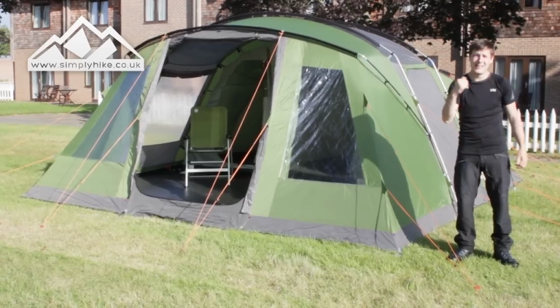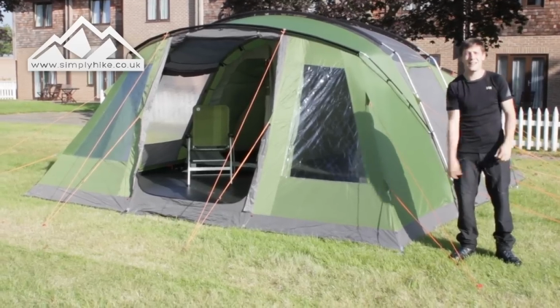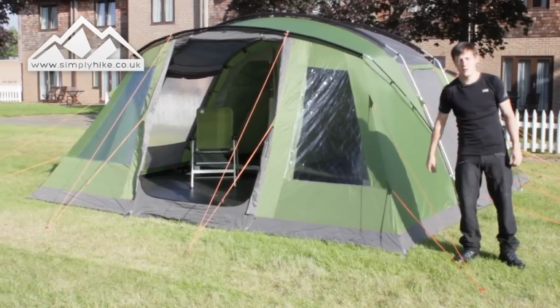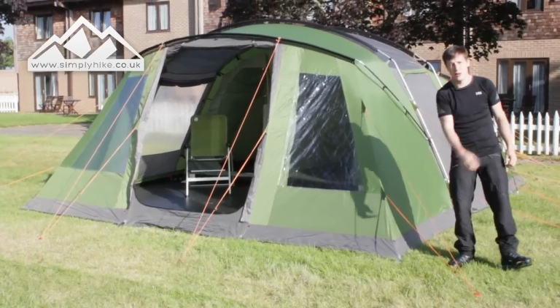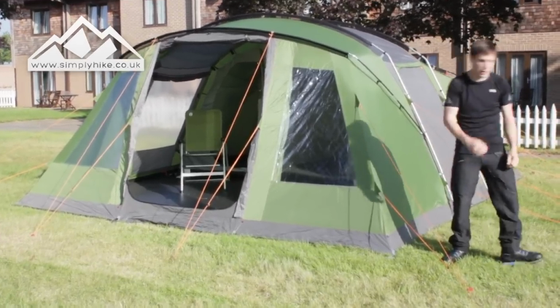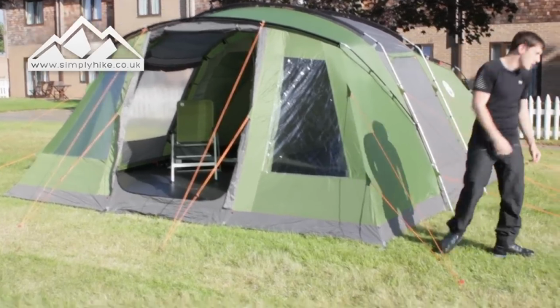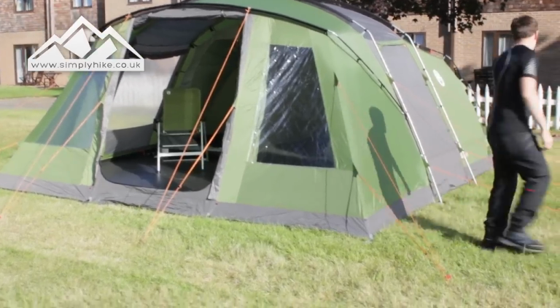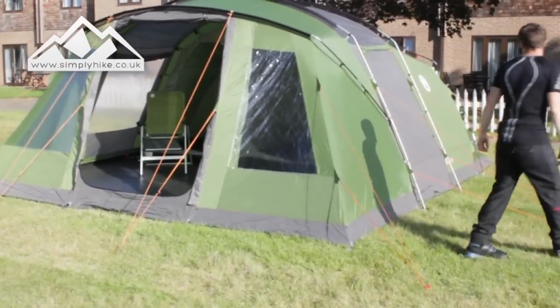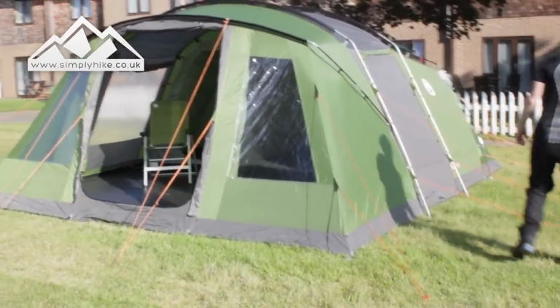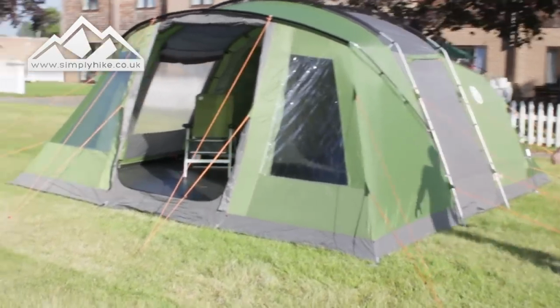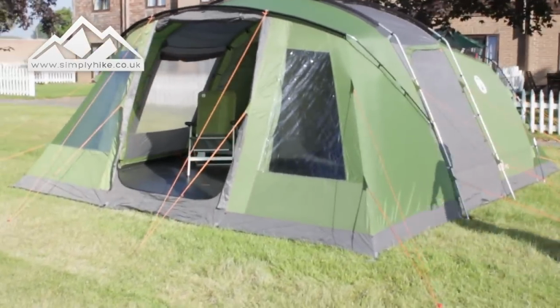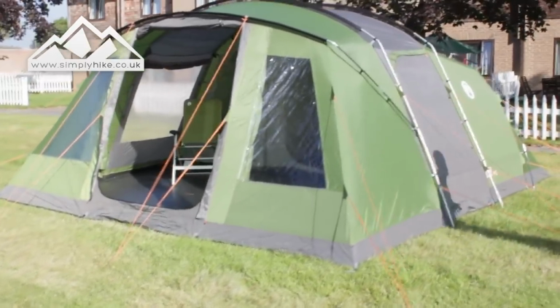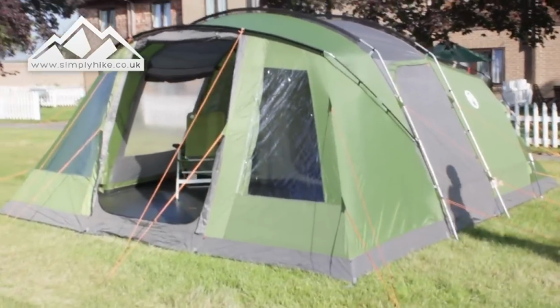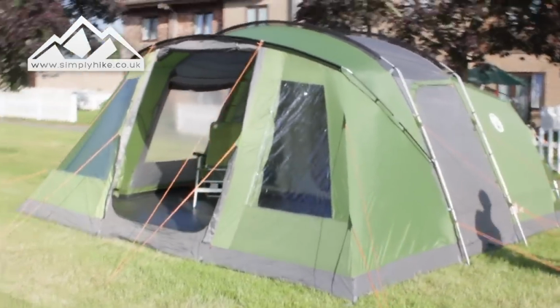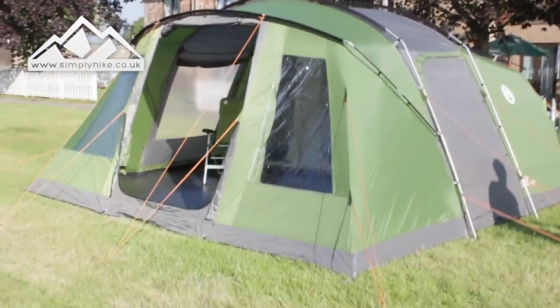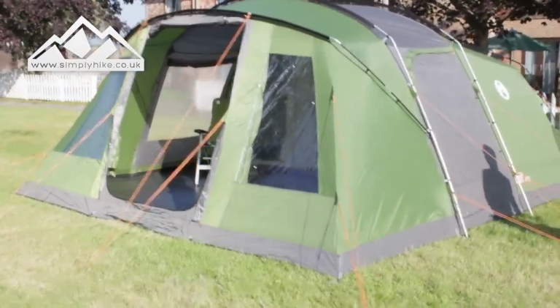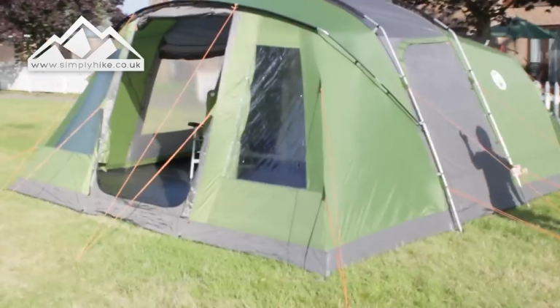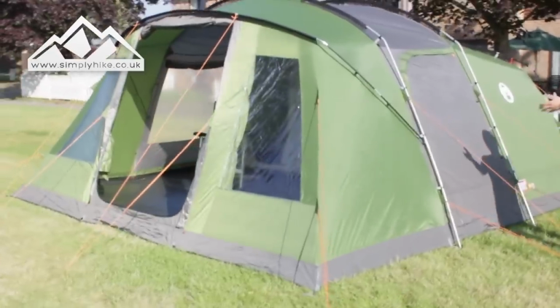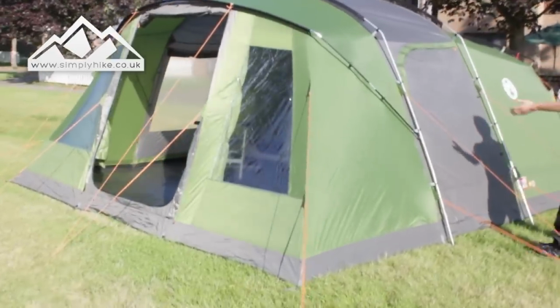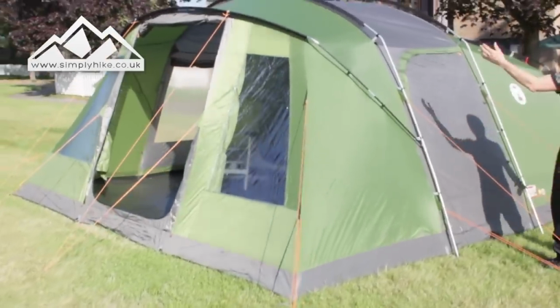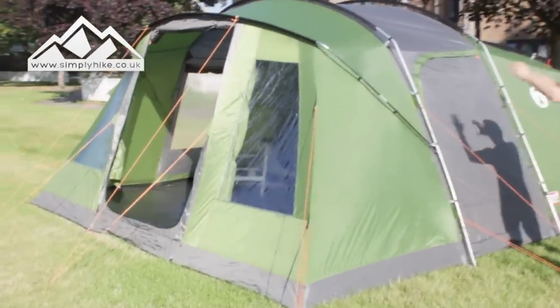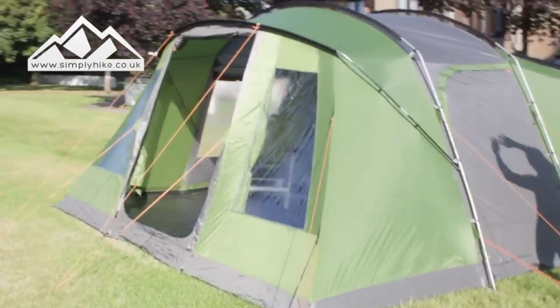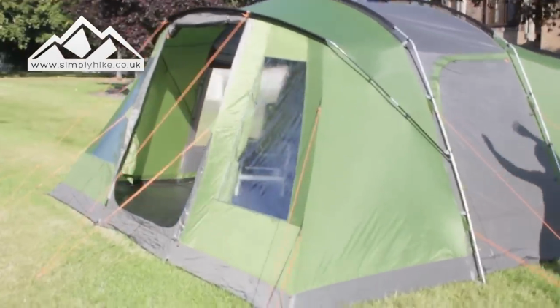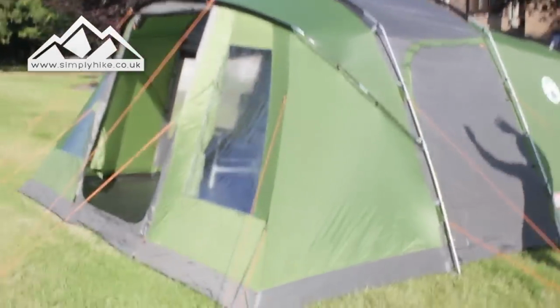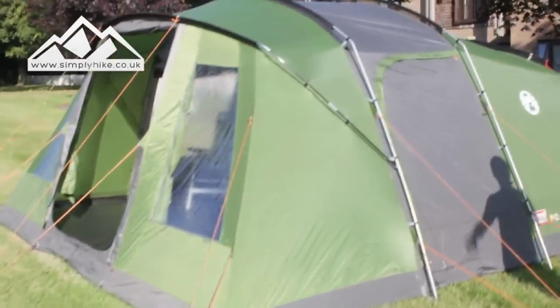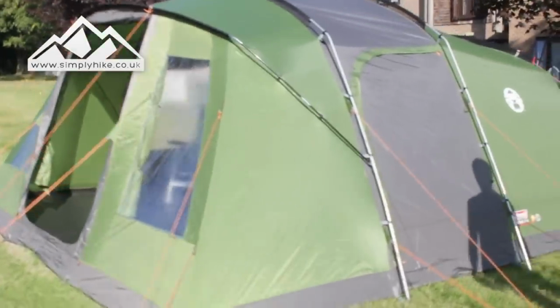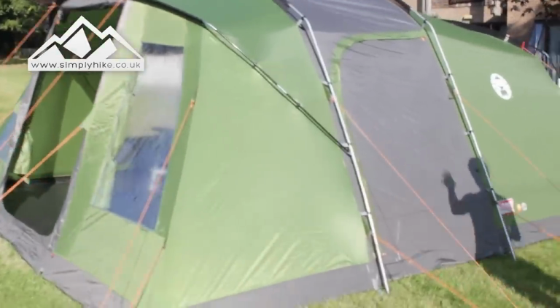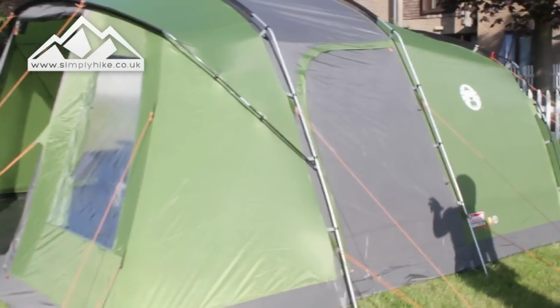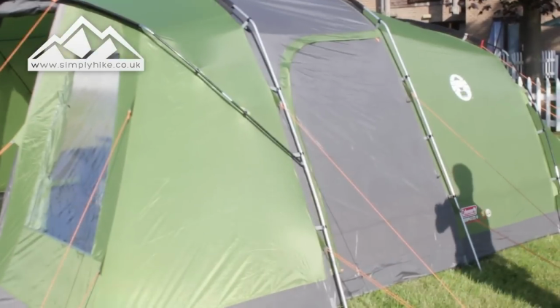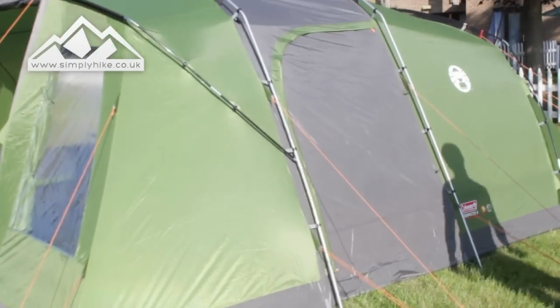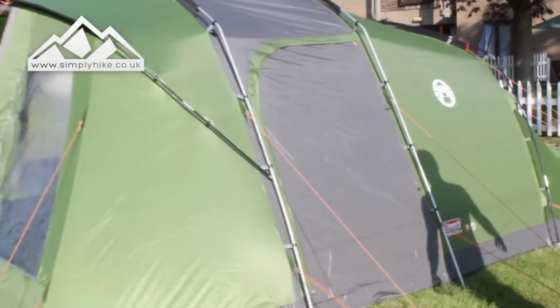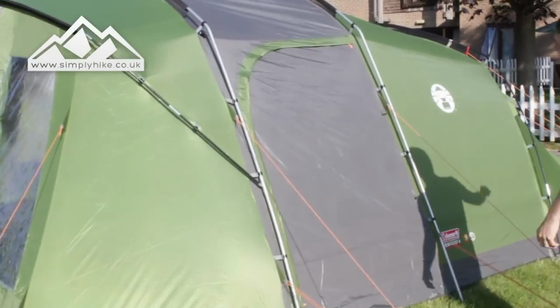So let's take a closer look. What you'll notice is it's got a nice tunnel tent shape to it, but then you've got a nice crossbeam on the front here just to kind of space out the top bit in the living quarters, which is a really nice touch.